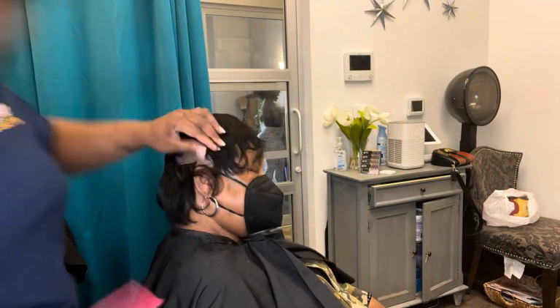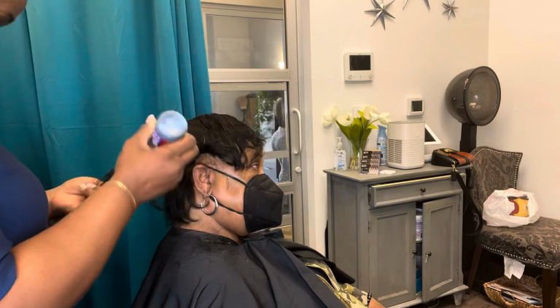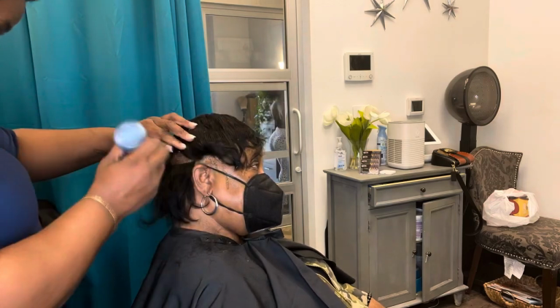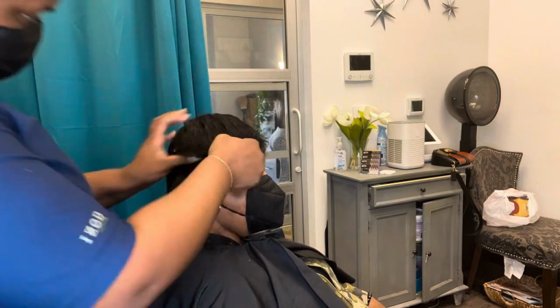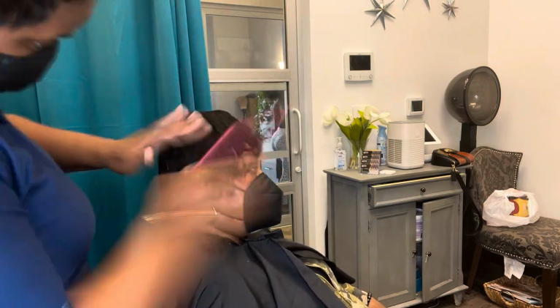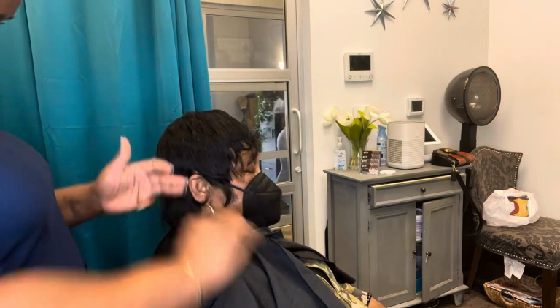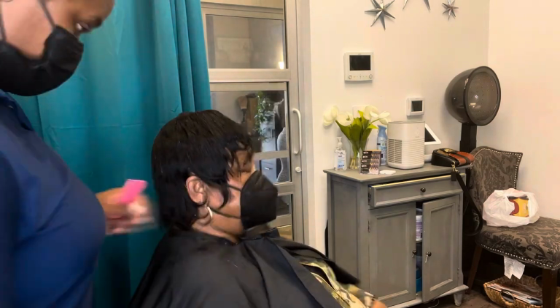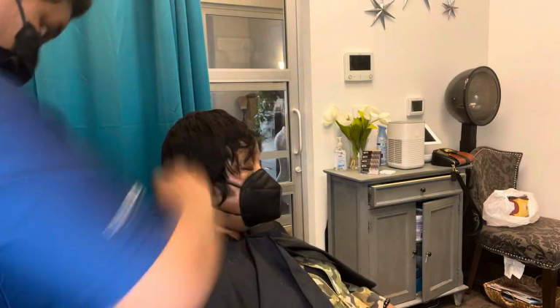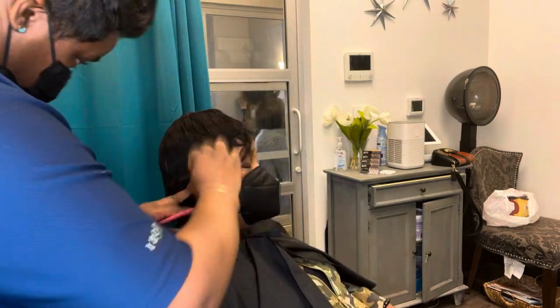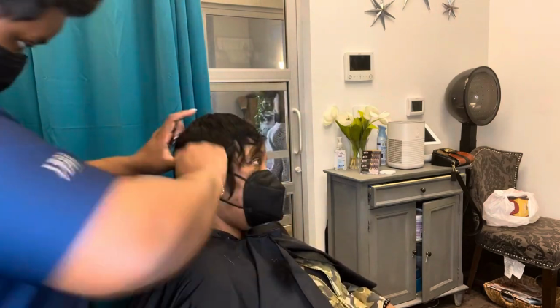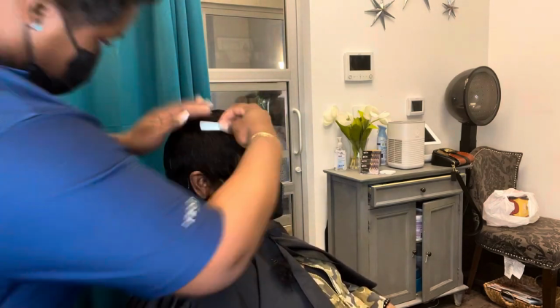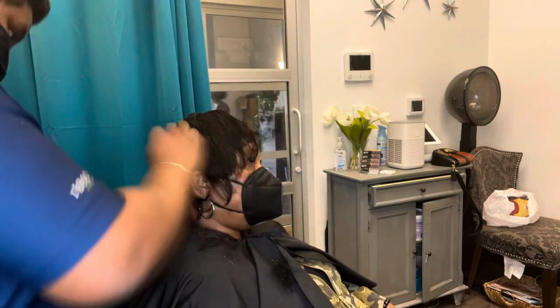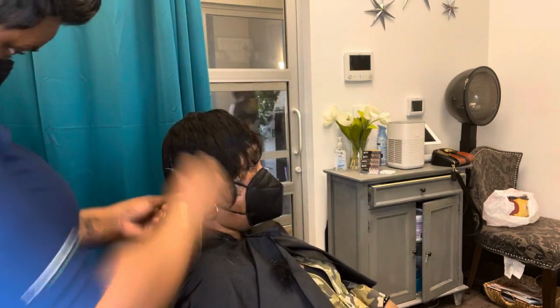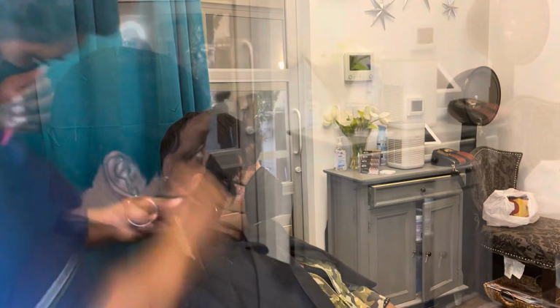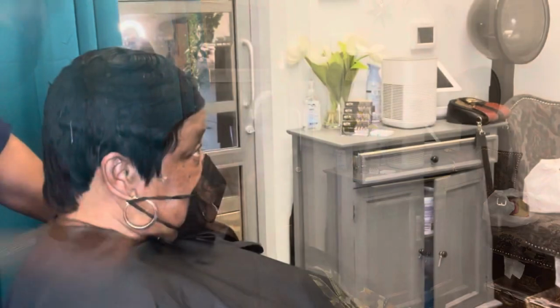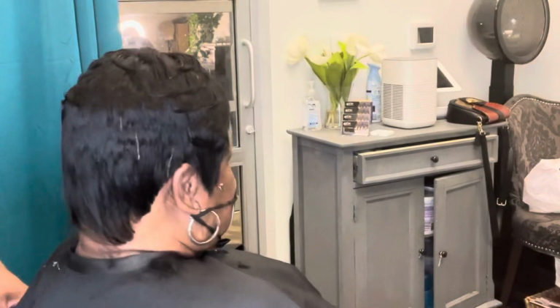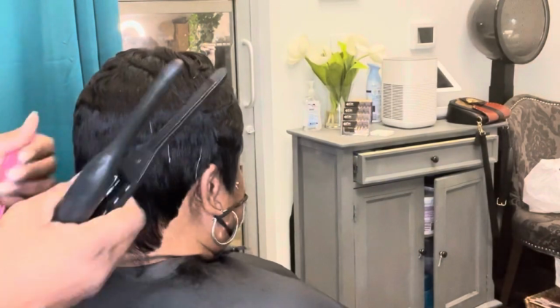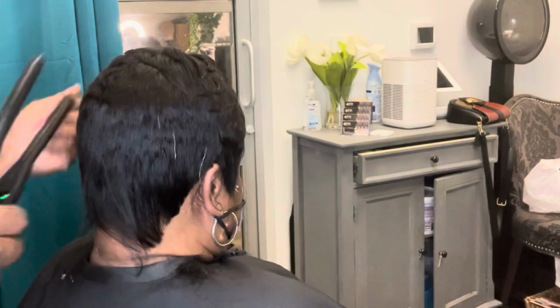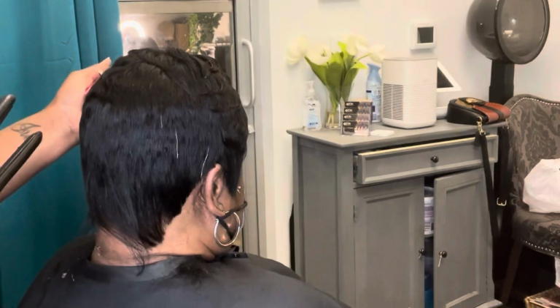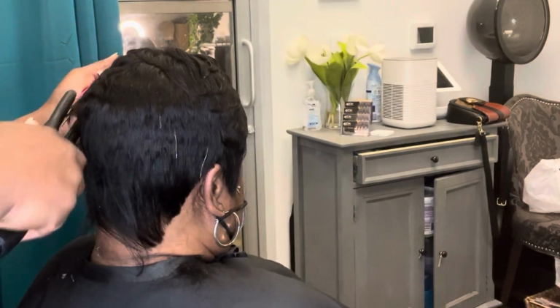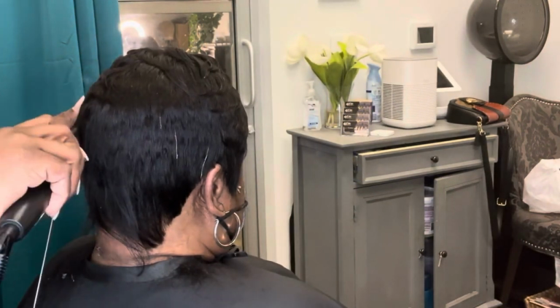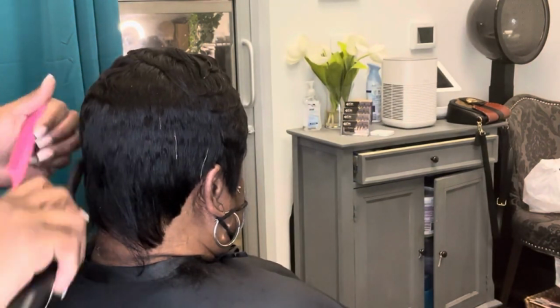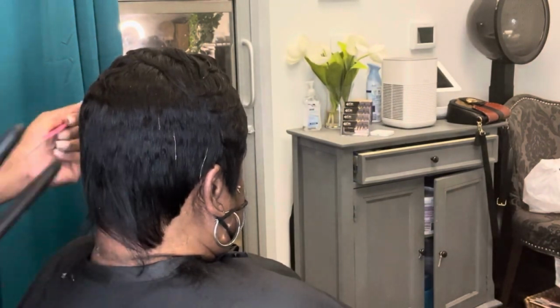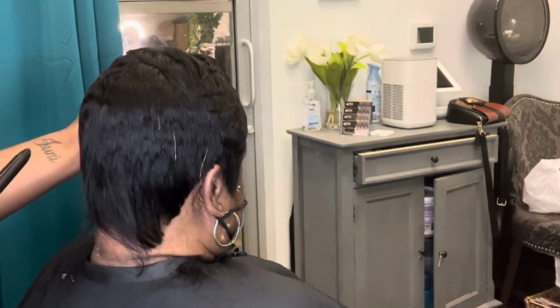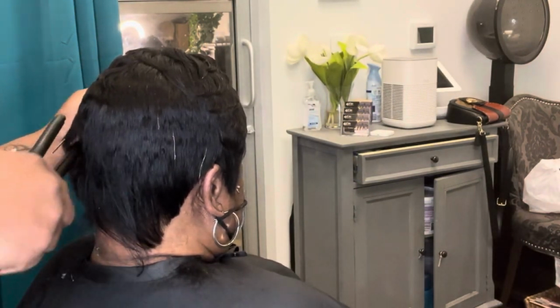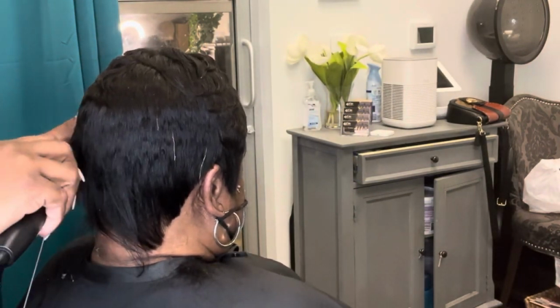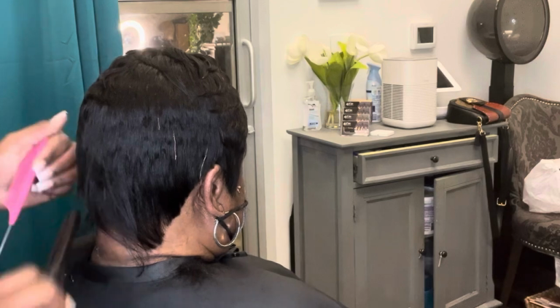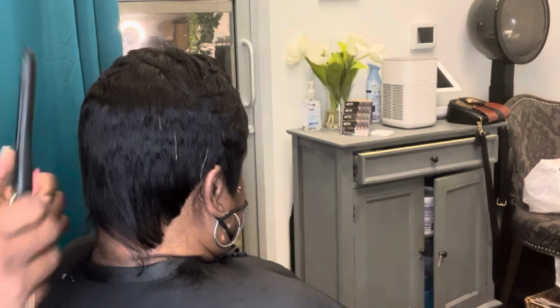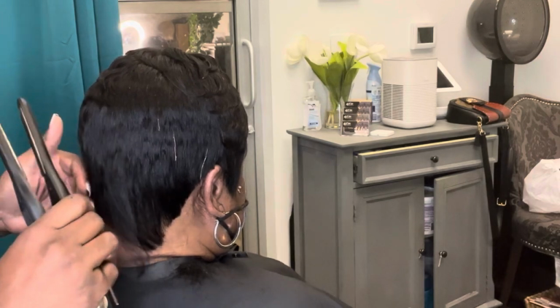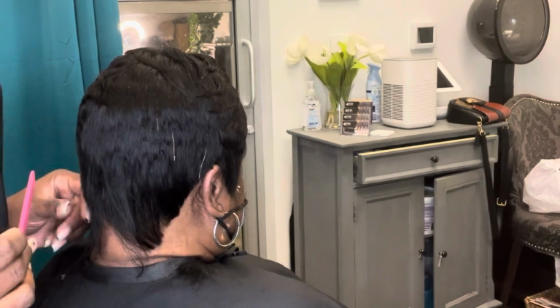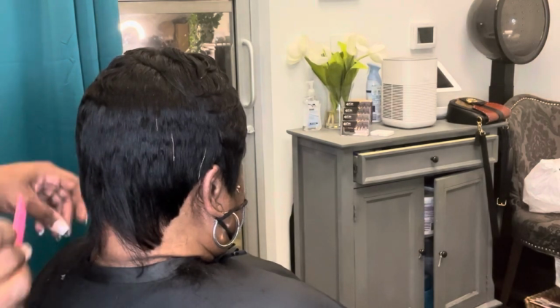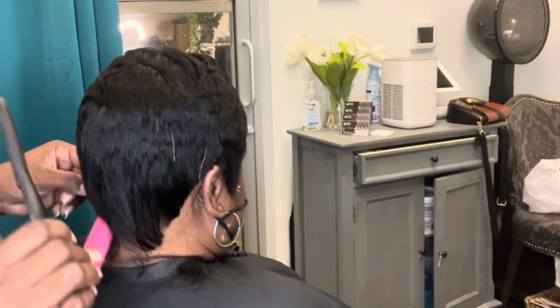I just sped this part of the video up, and as you guys can tell, one of the tracks just slipped off because she was sweating — it was hot. I deal with the same situation that she deals with, so I can 100% understand how she feels and what she's going through.